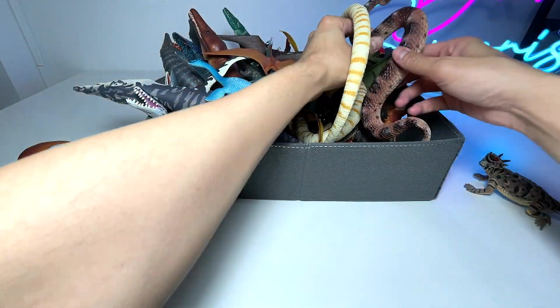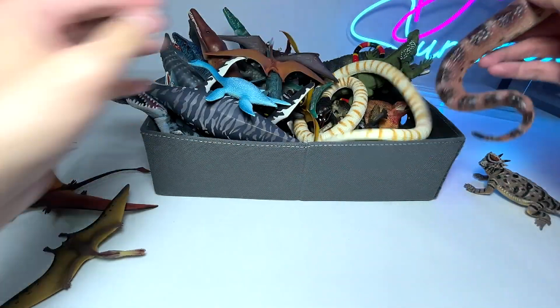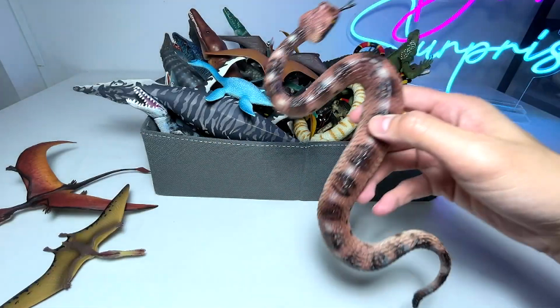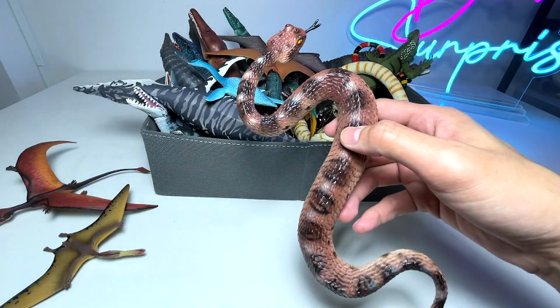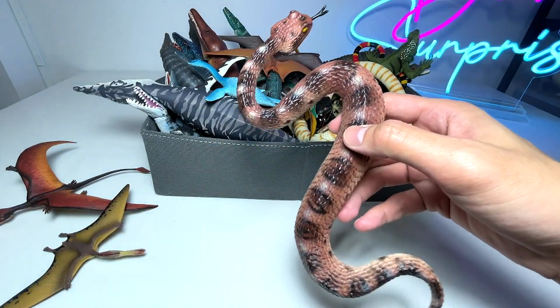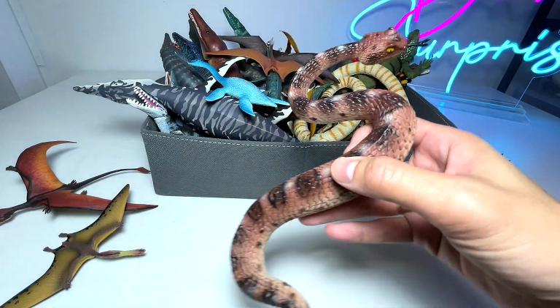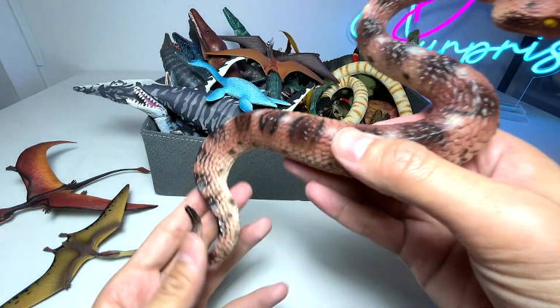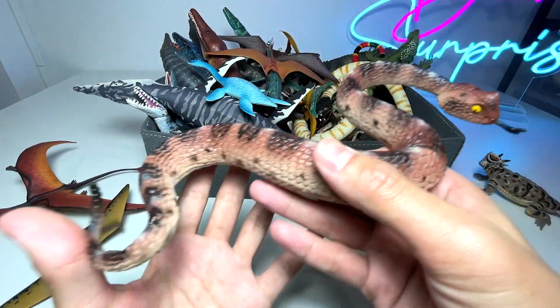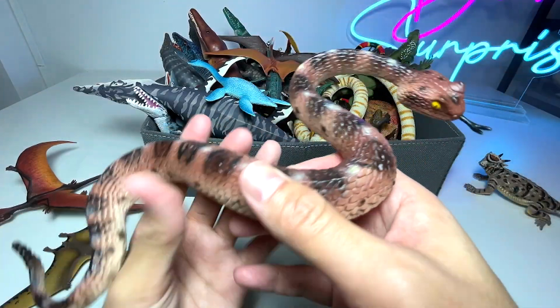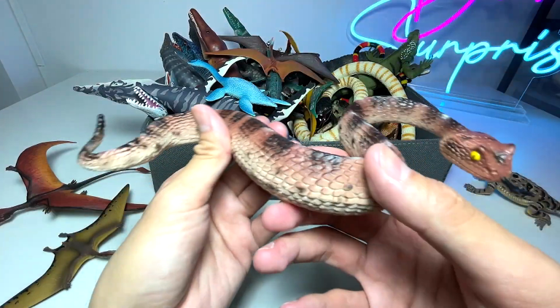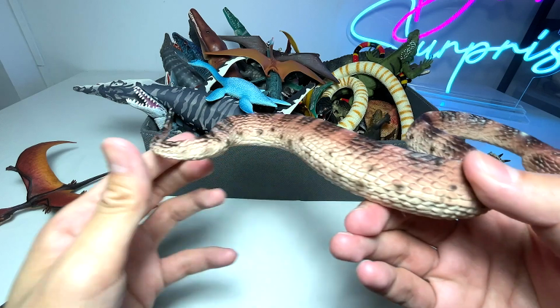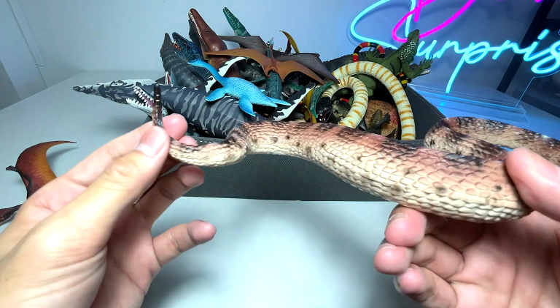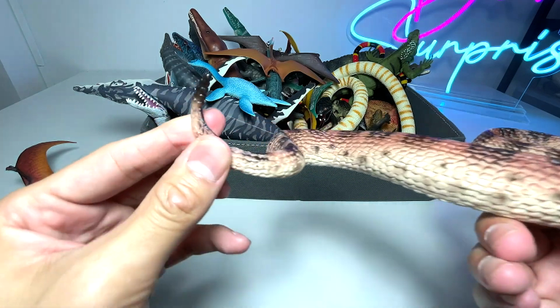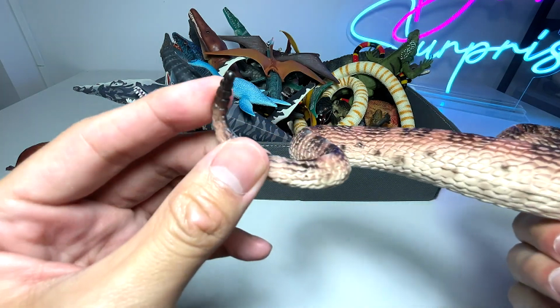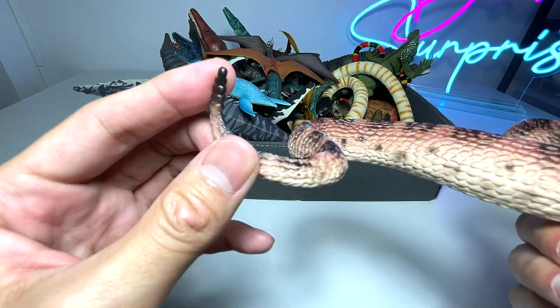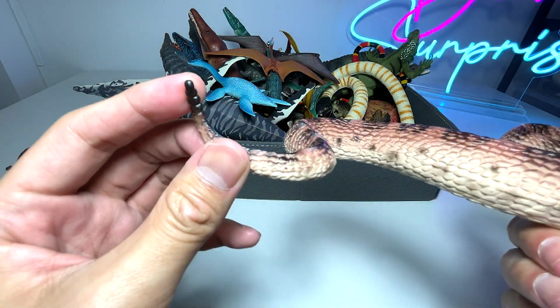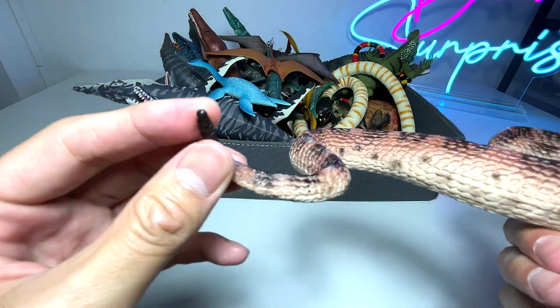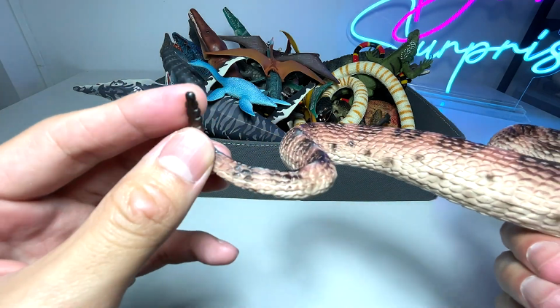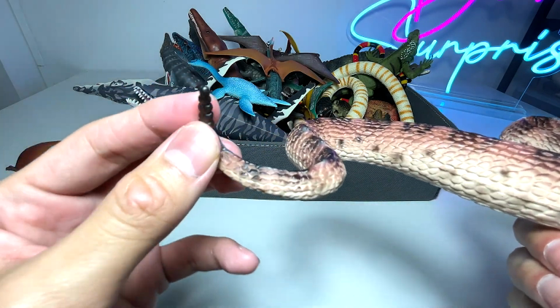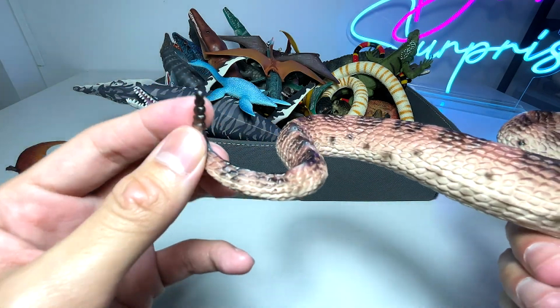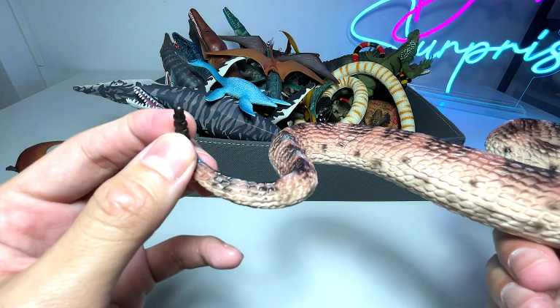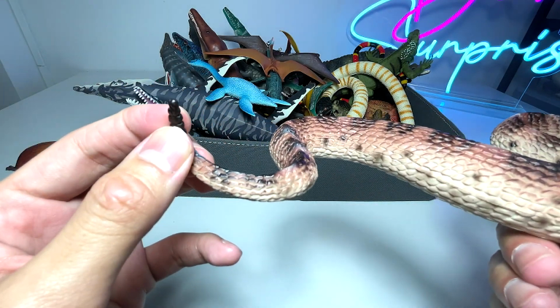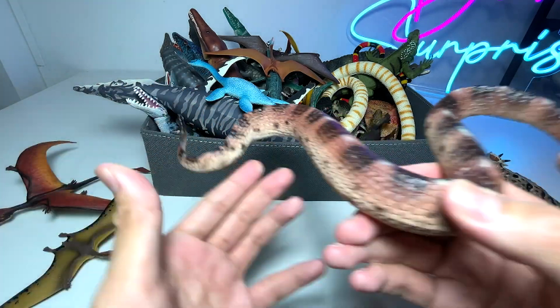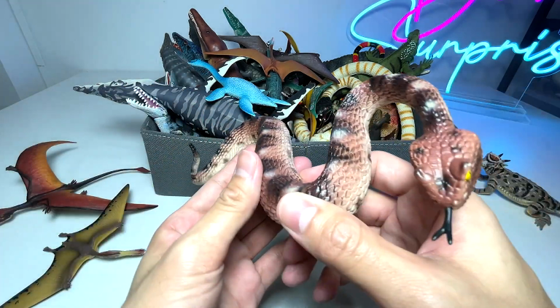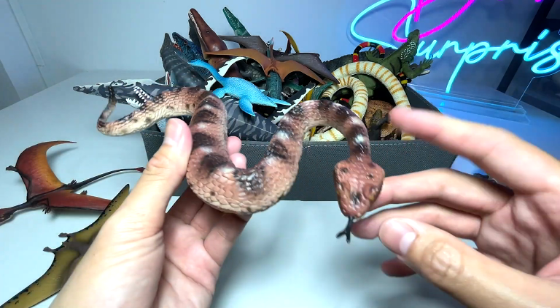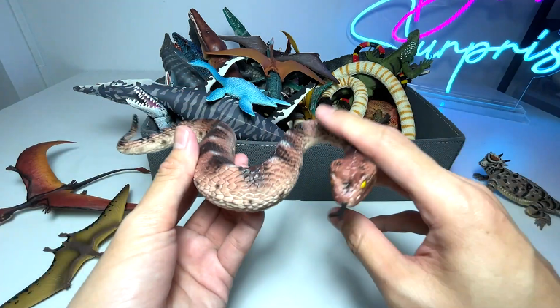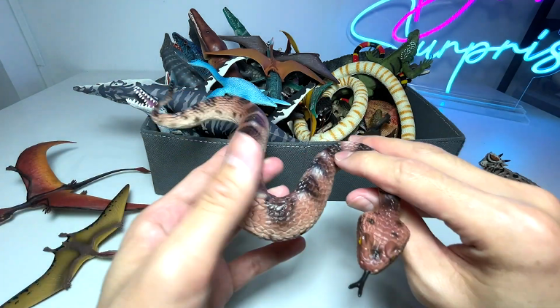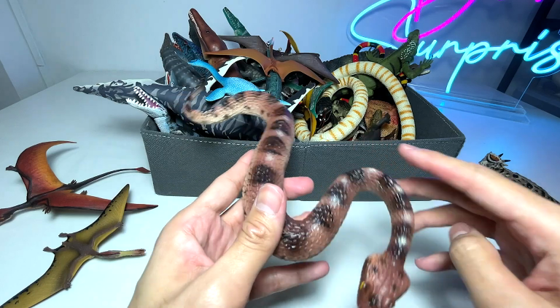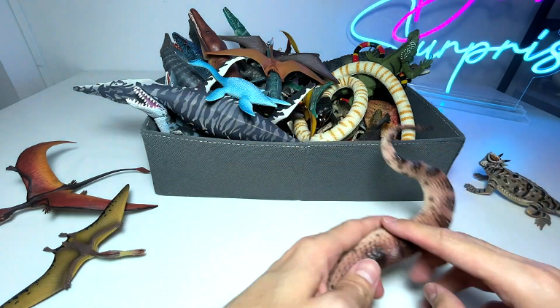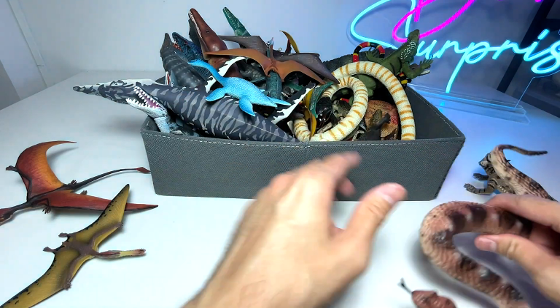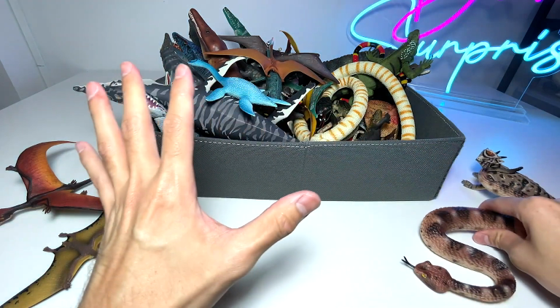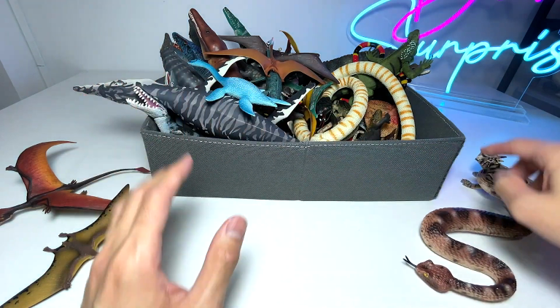Next, let's take a look at this. We have a Sidewinder Rattlesnake. This part of the tail can actually rattle — it will make a rattling sound that is very, very loud.